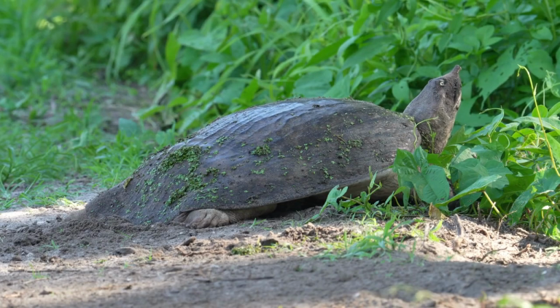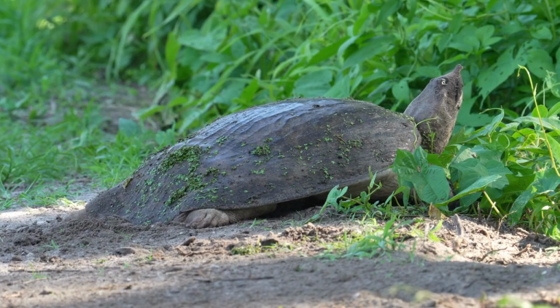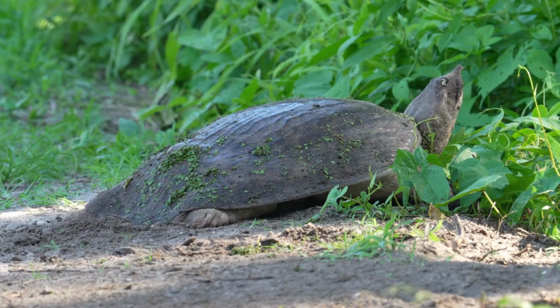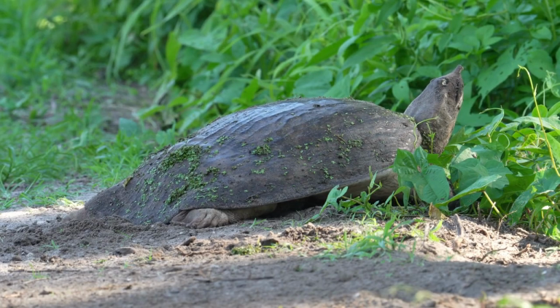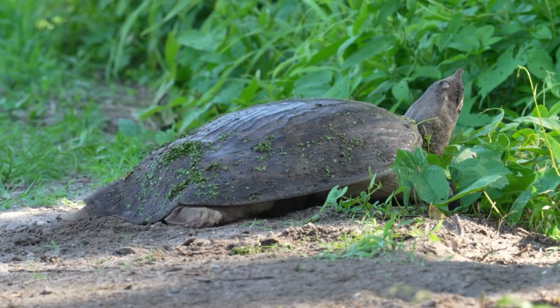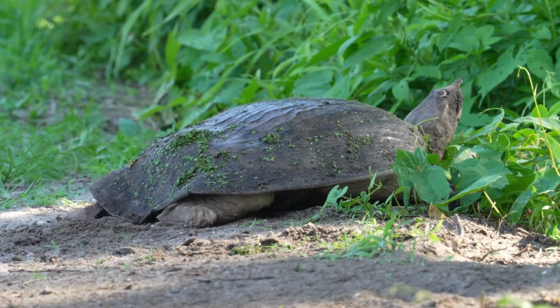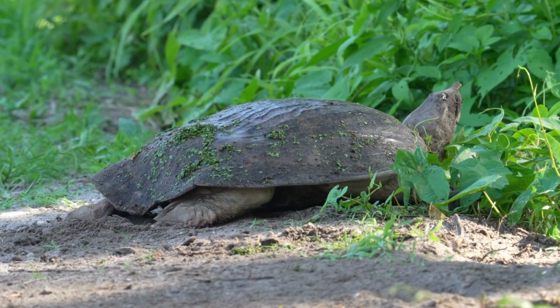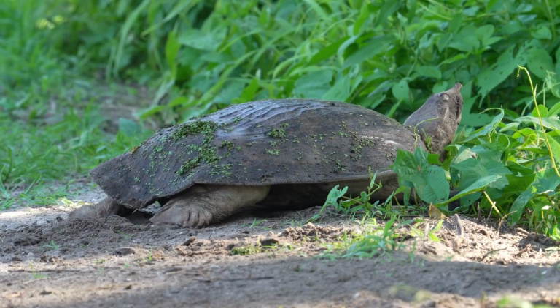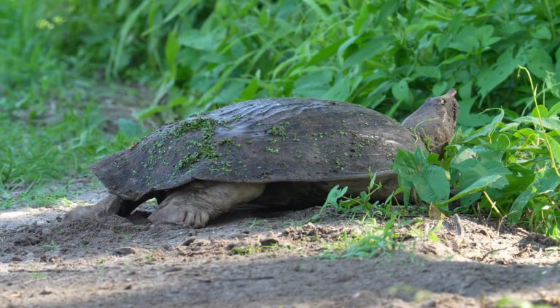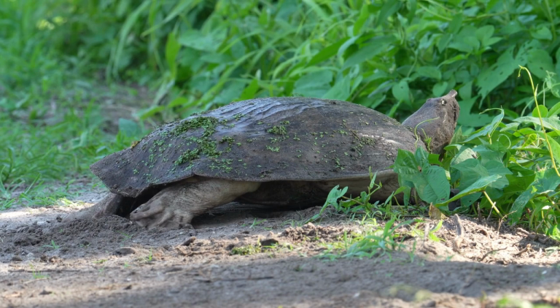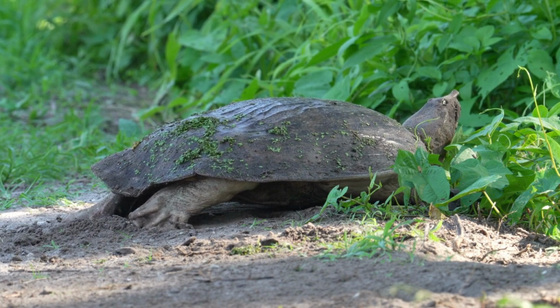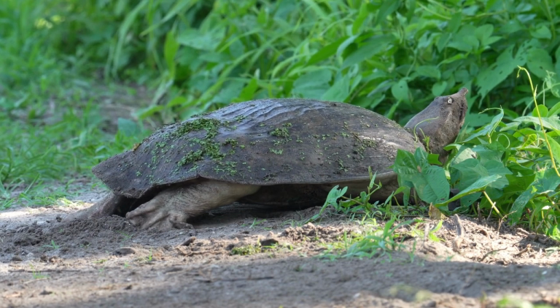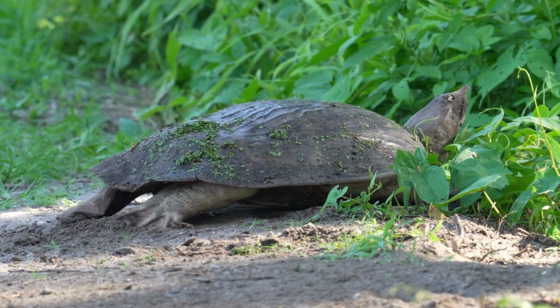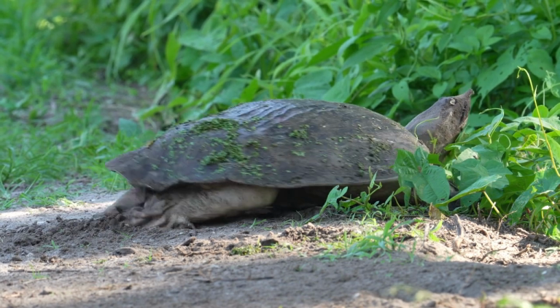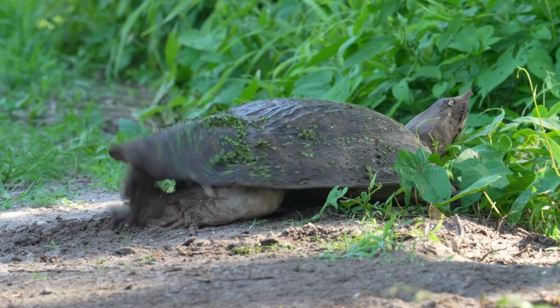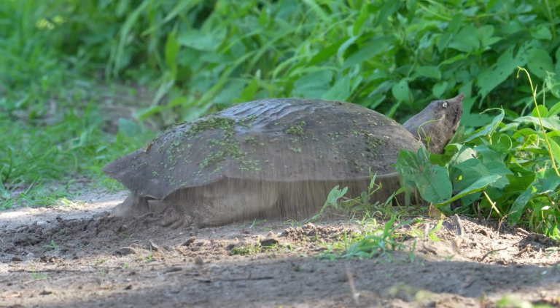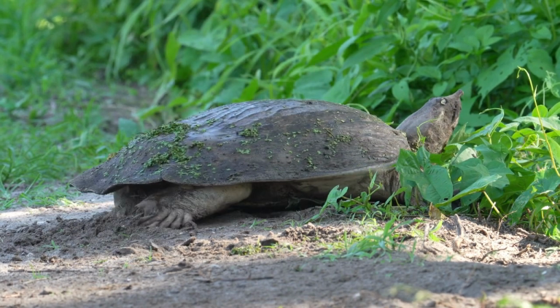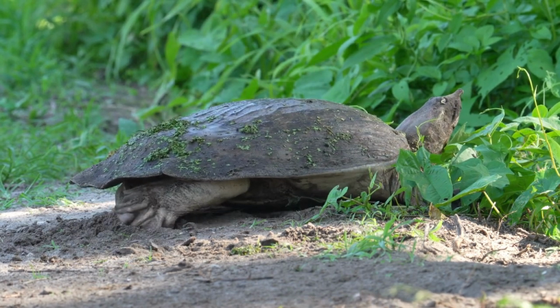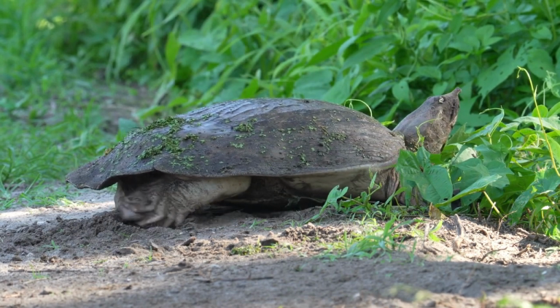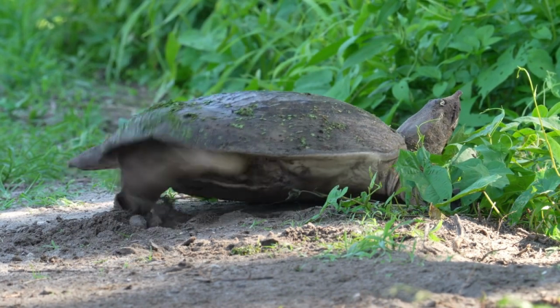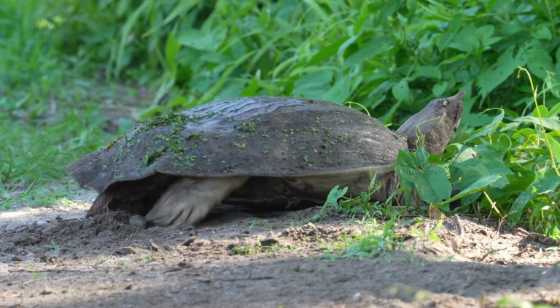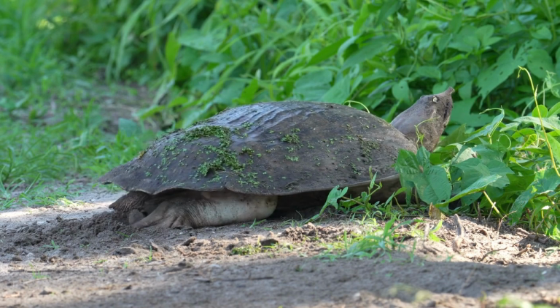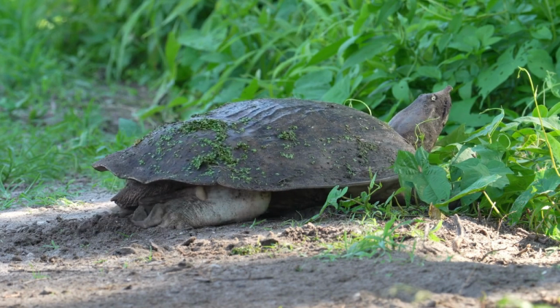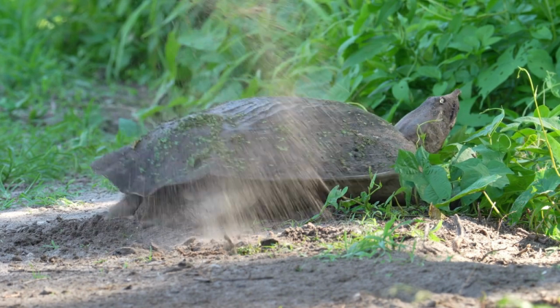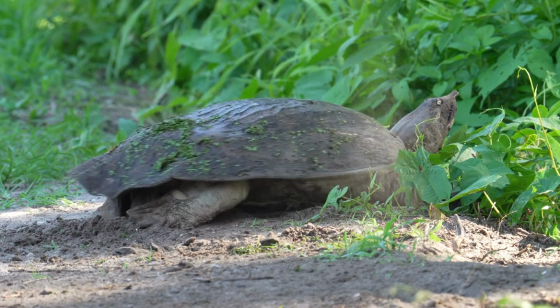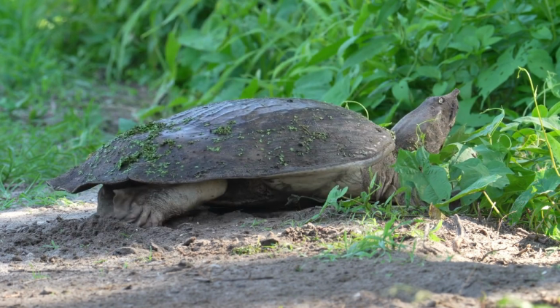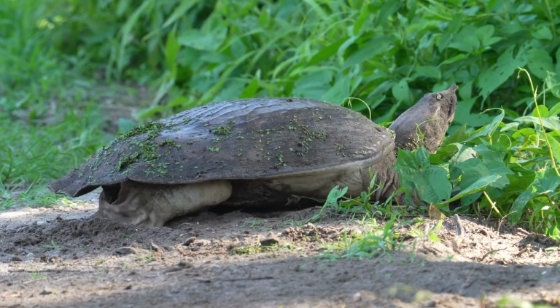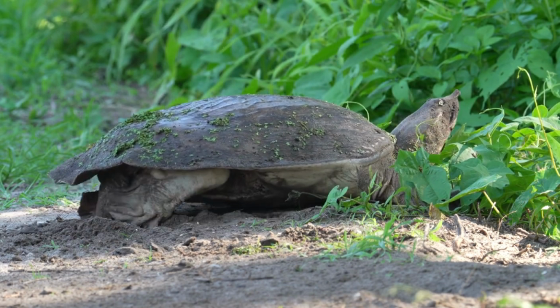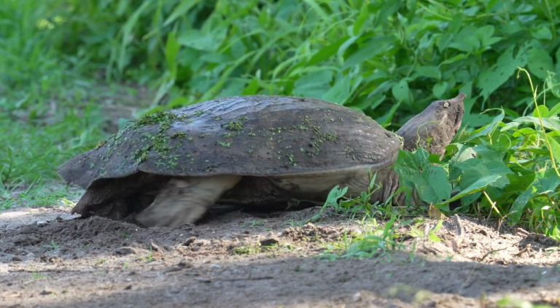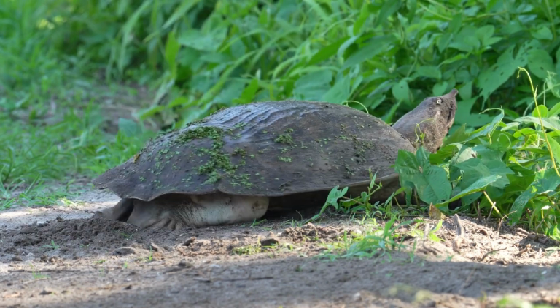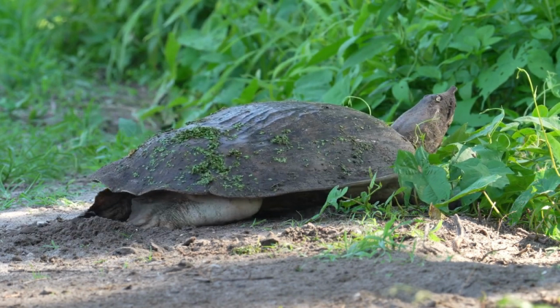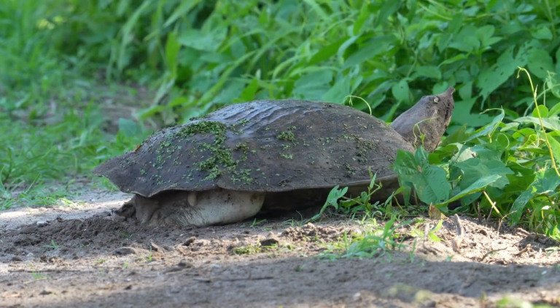Smooth Softshell species are fully aquatic. They come out of the water to briefly bask and lay their eggs. In summer, females come out of the water, dig a hole, and lay eggs in the sandy river bank.